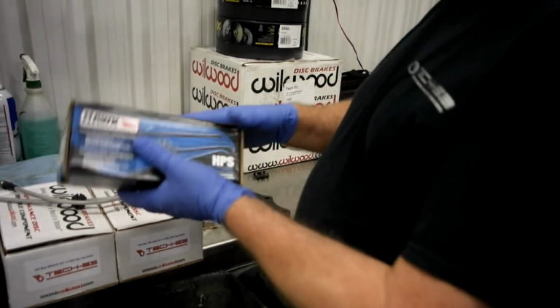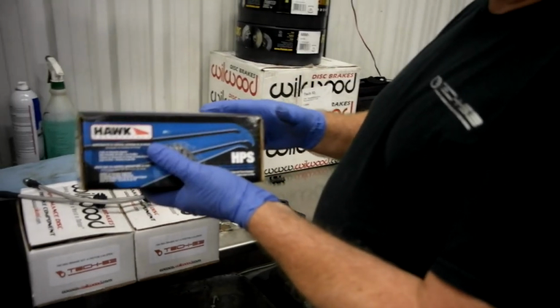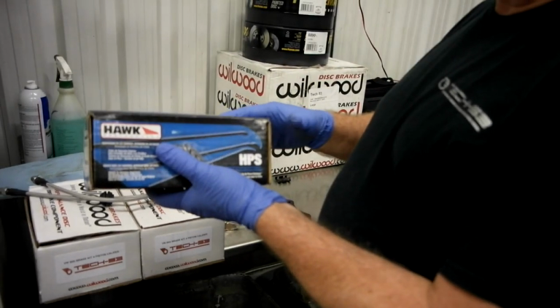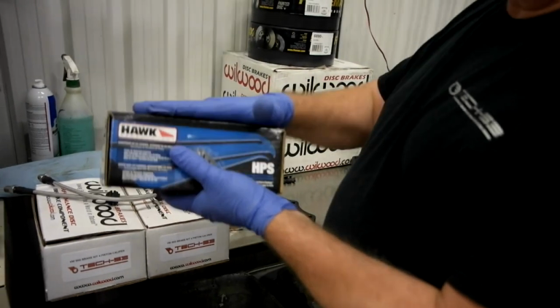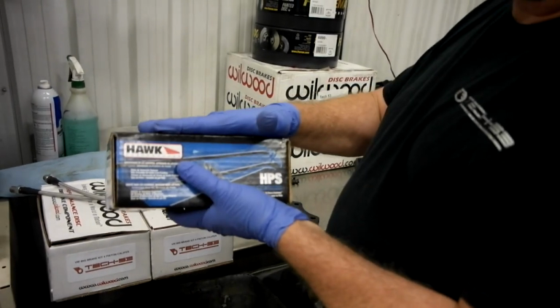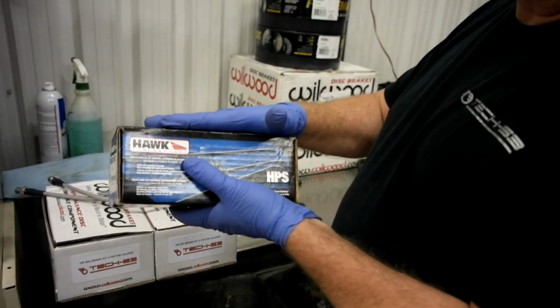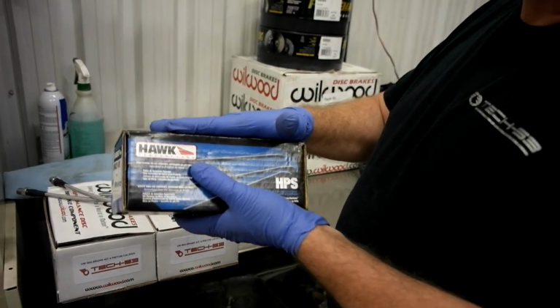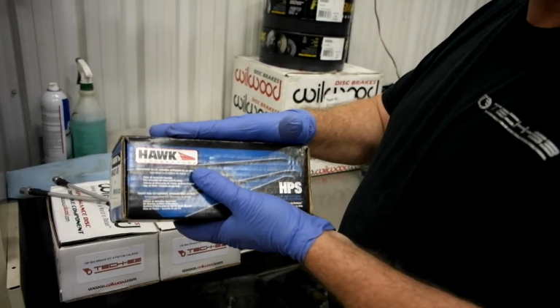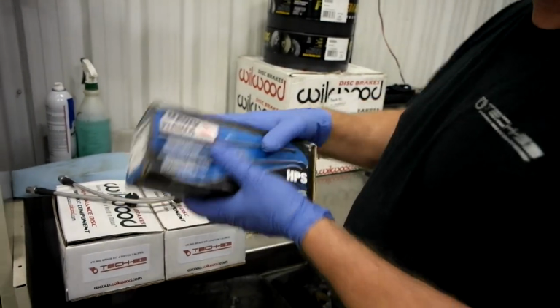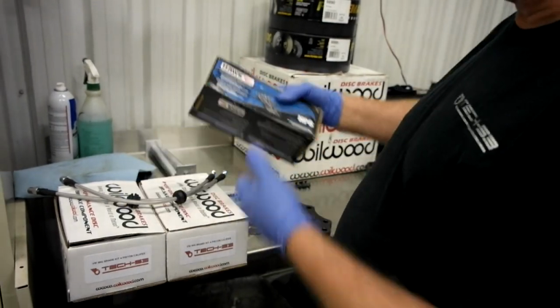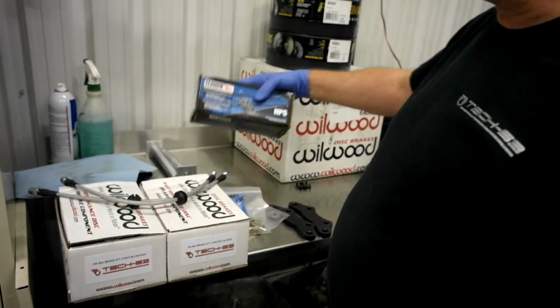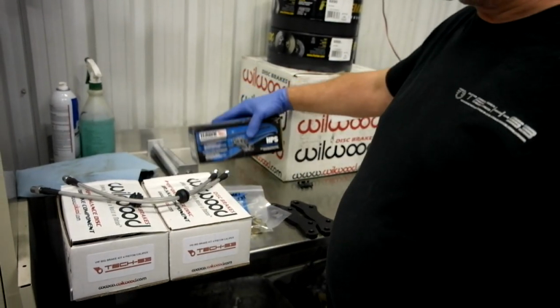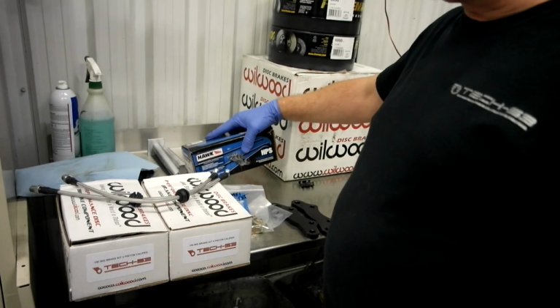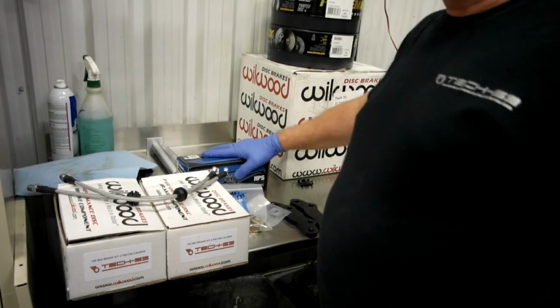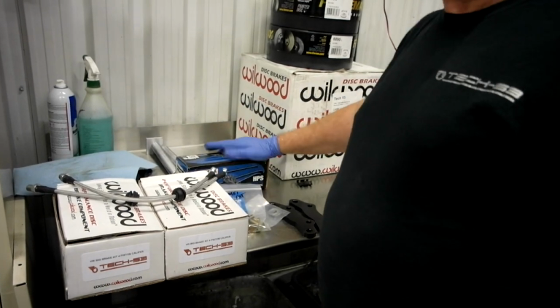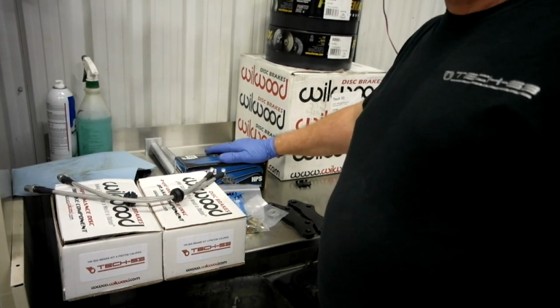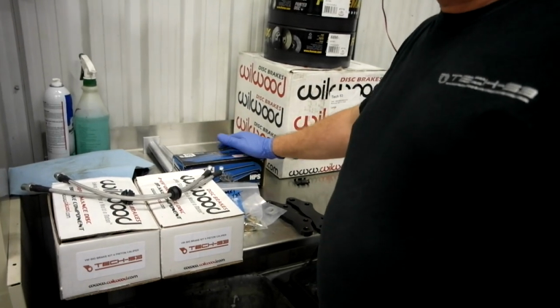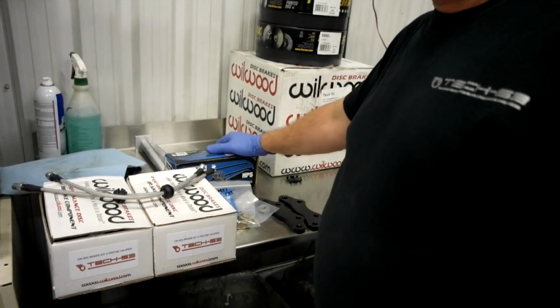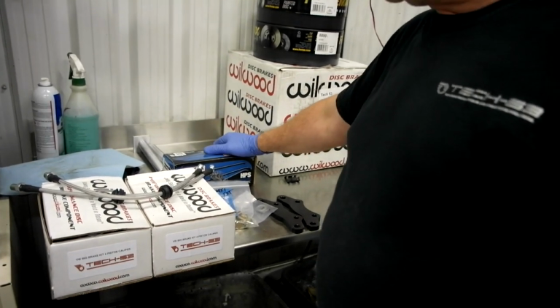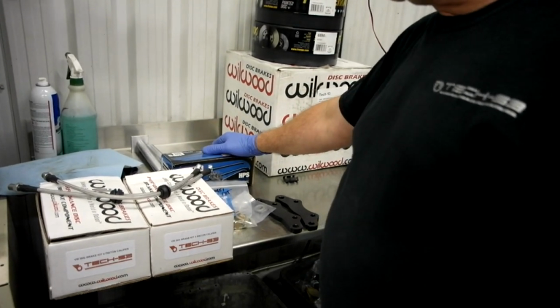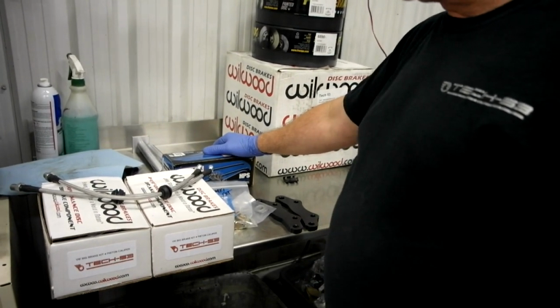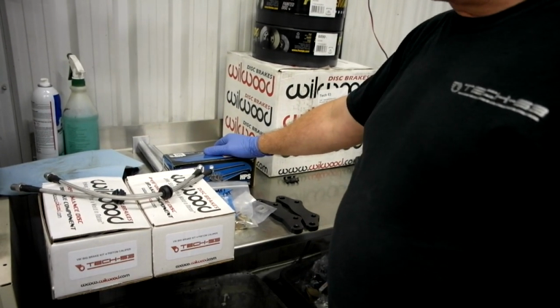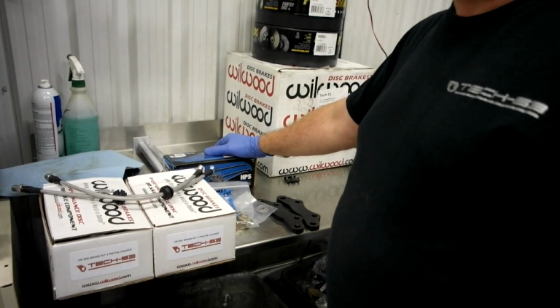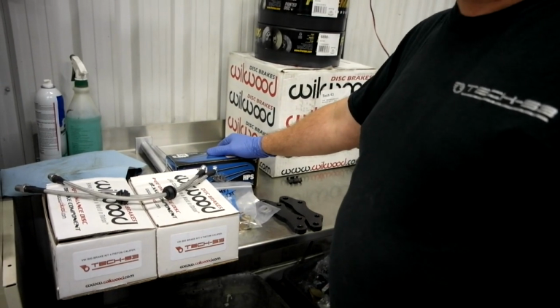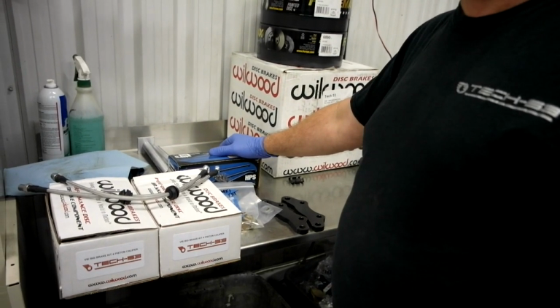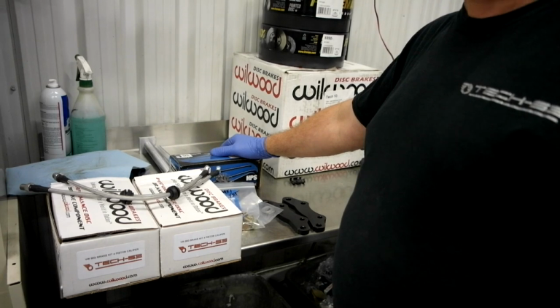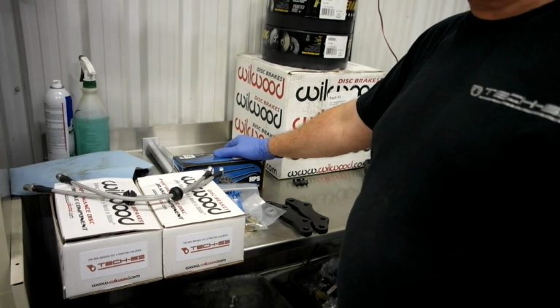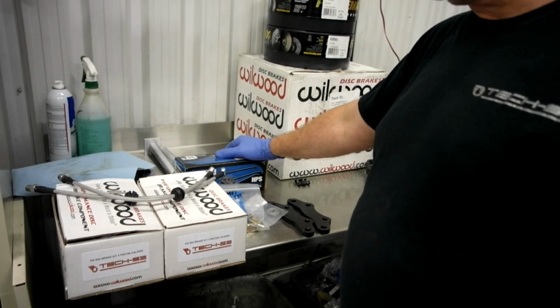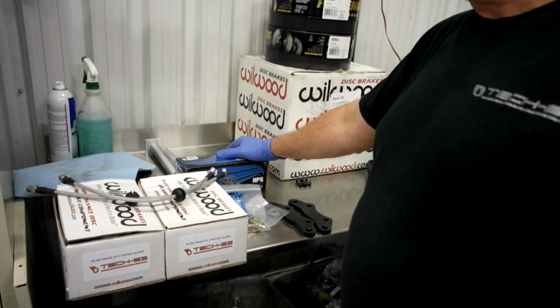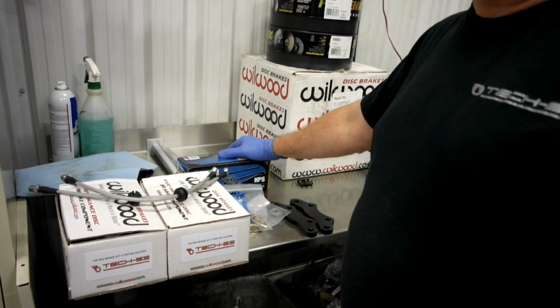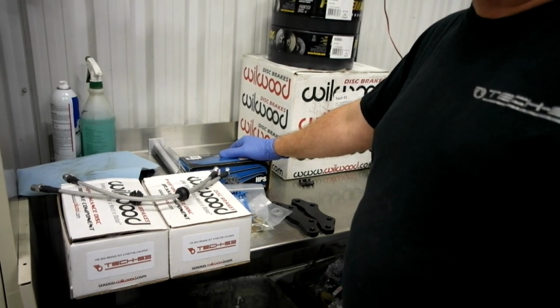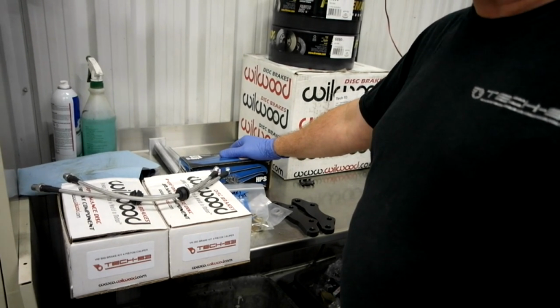Hawk brake pads — really good brand name — available in HPS or DTC60 in stock. You can also order DTC30s and other compounds as needed.